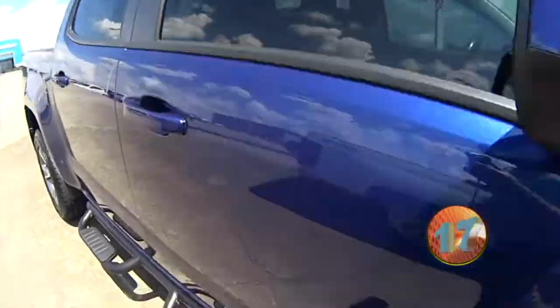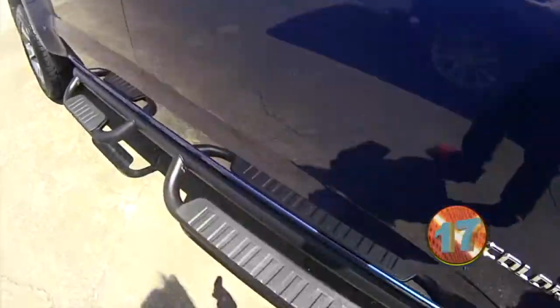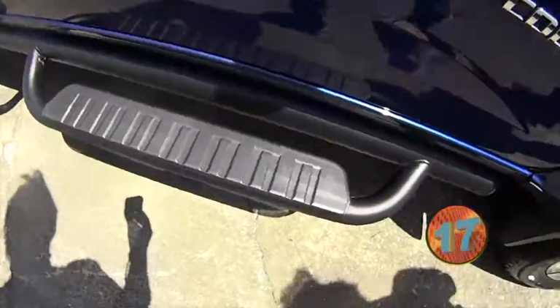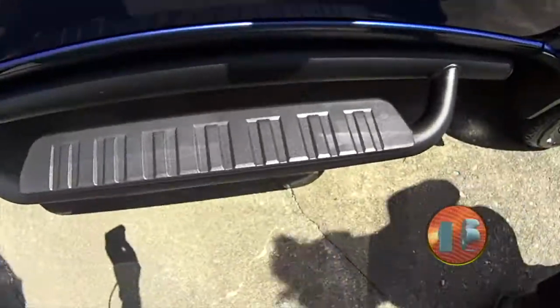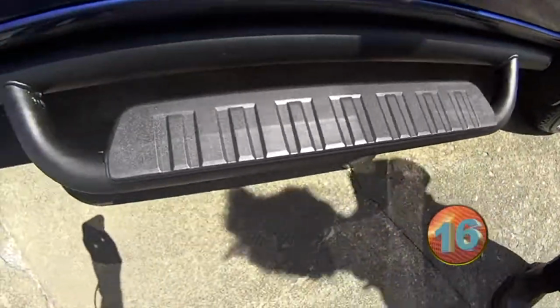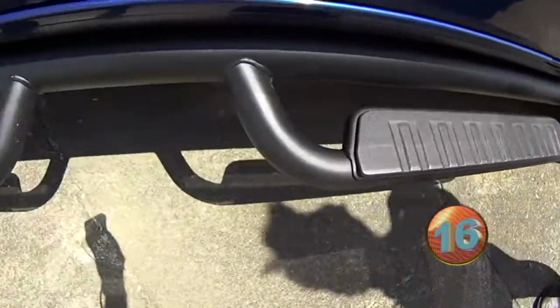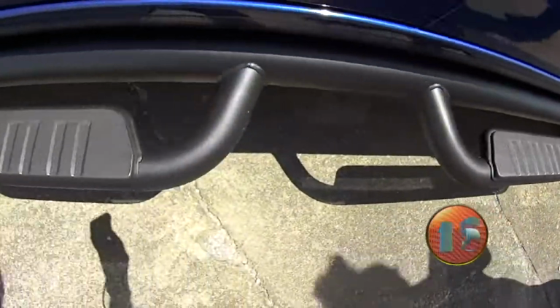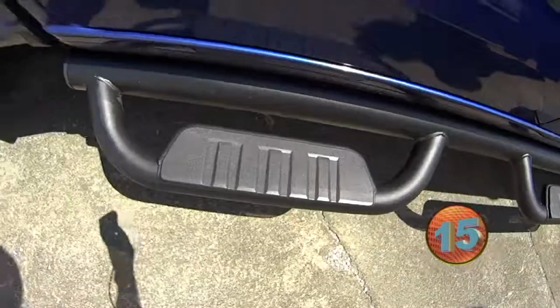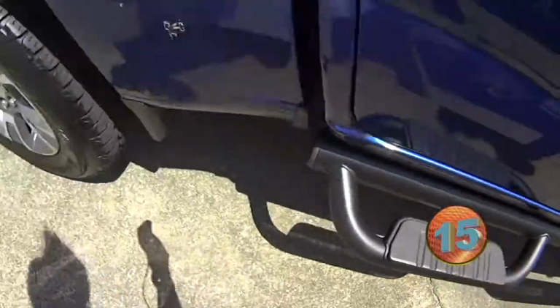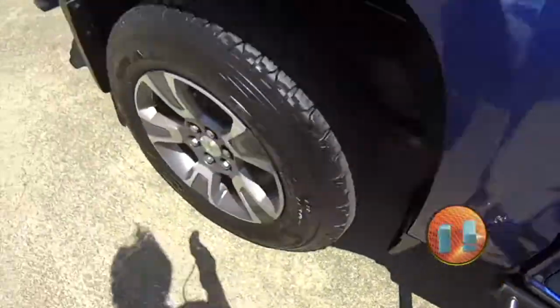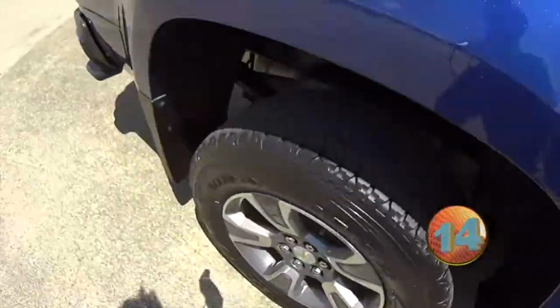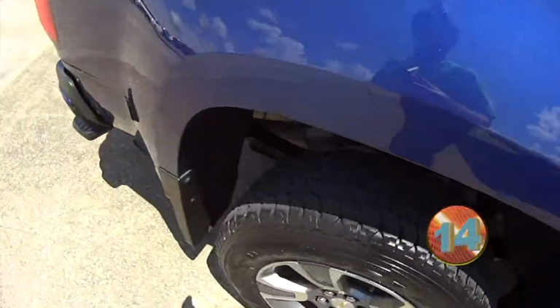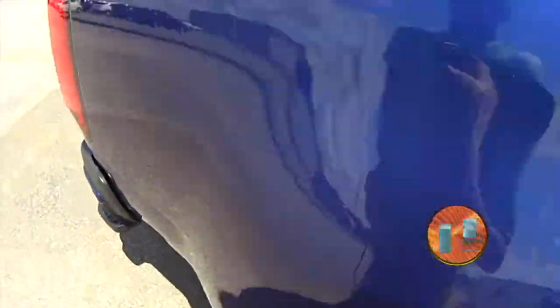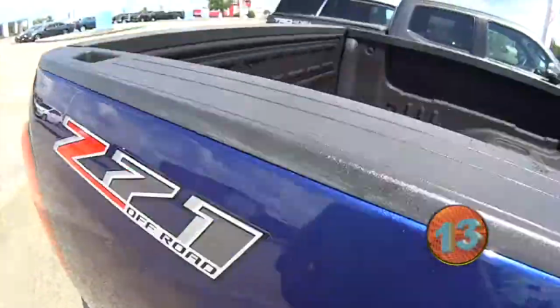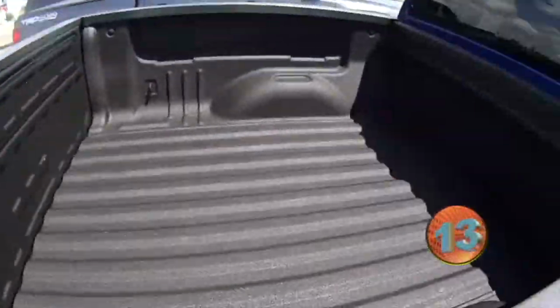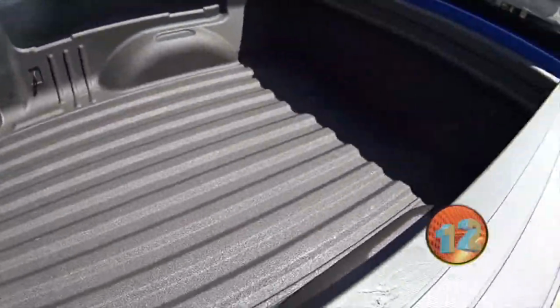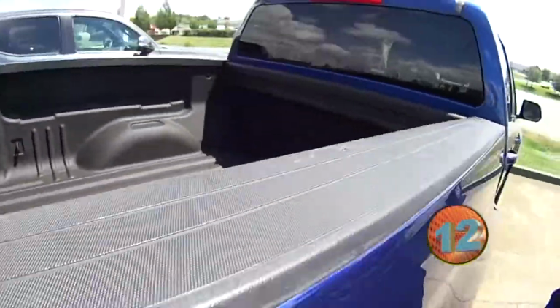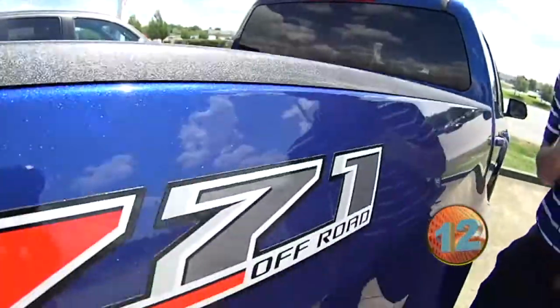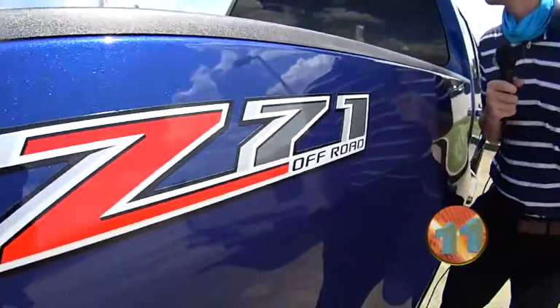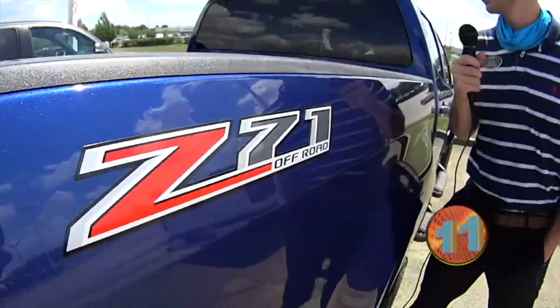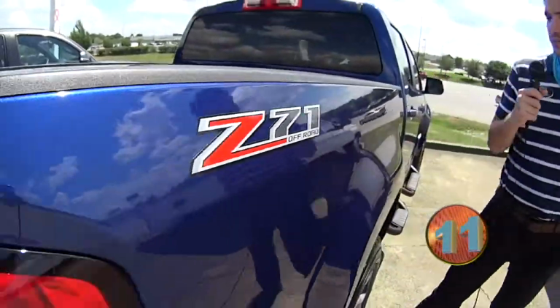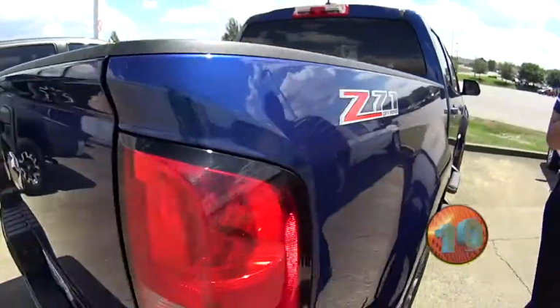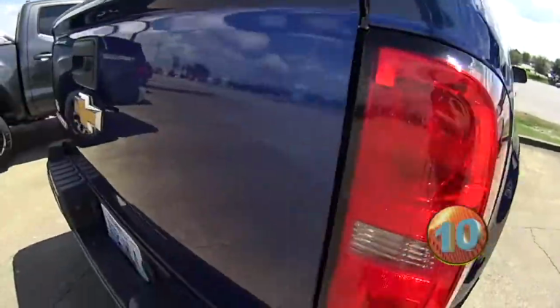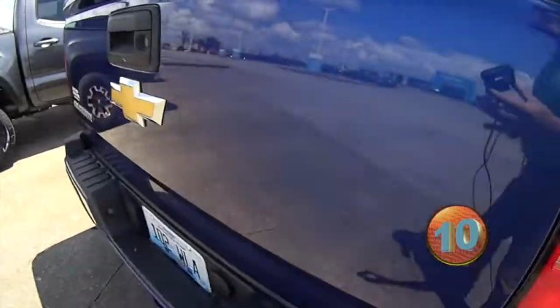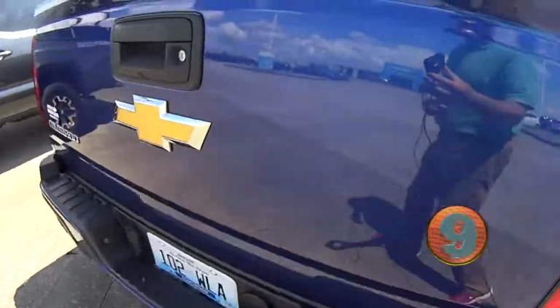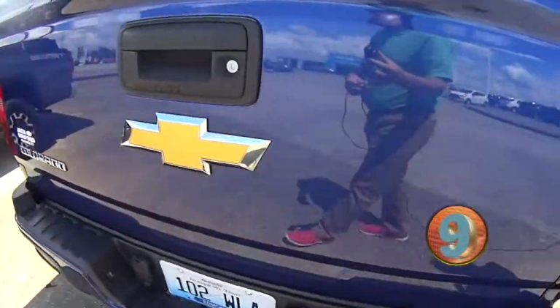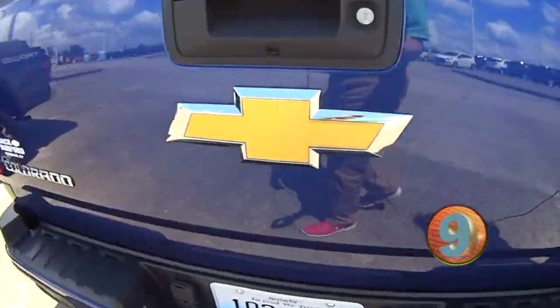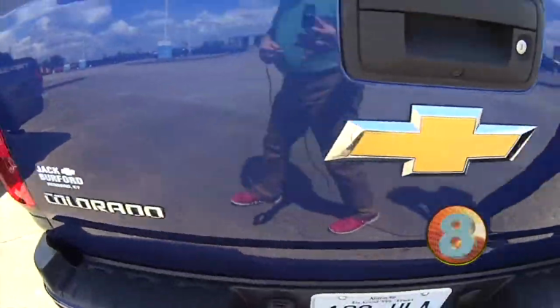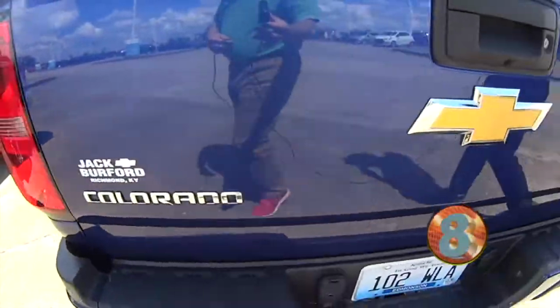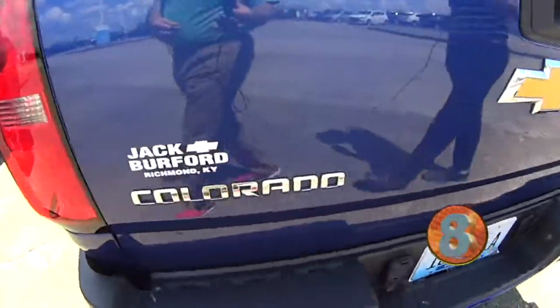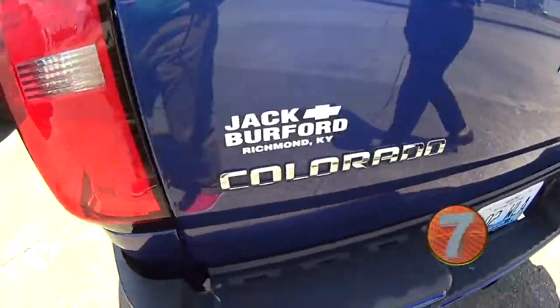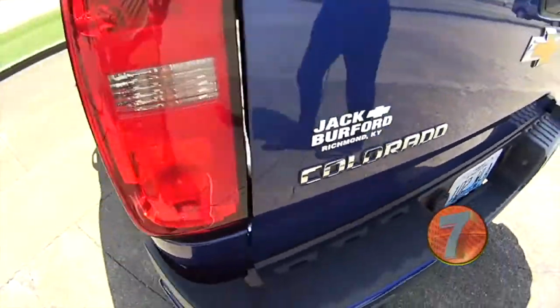It's got some nice running boards on it, nice accents on the inside with a two-tint. It's got a spray-in bed. It's a clean truck, guys.